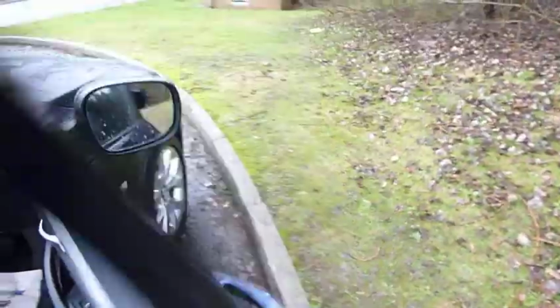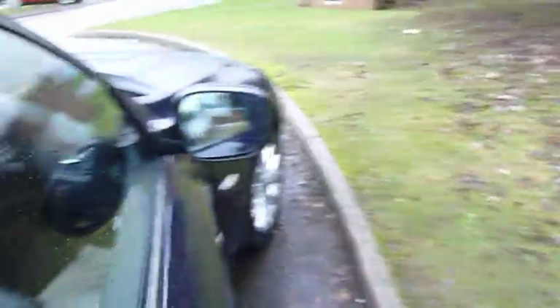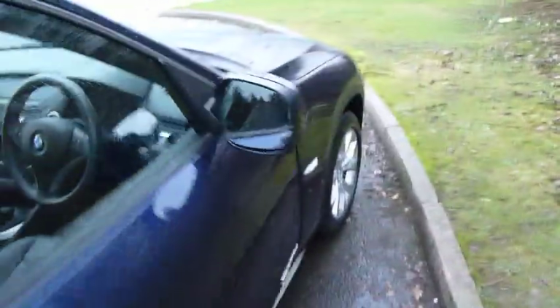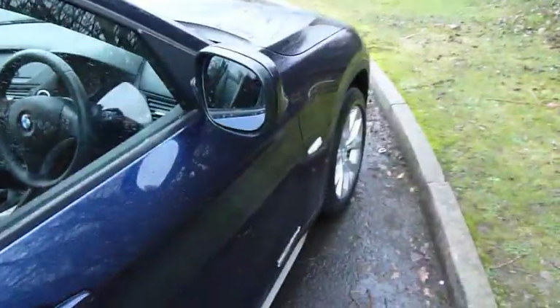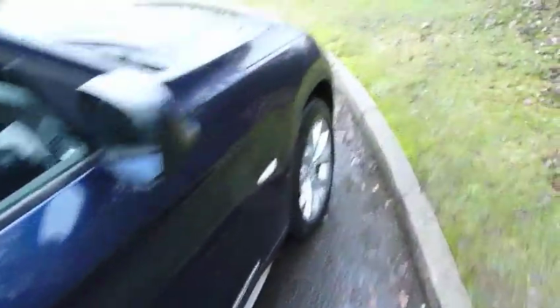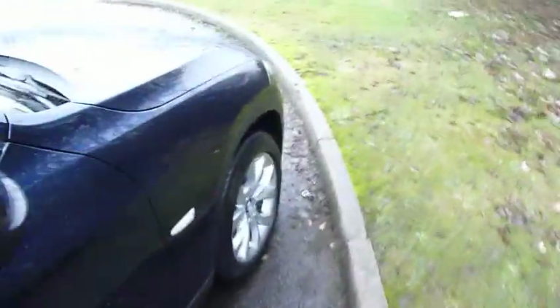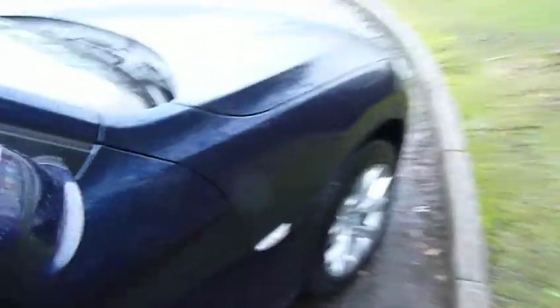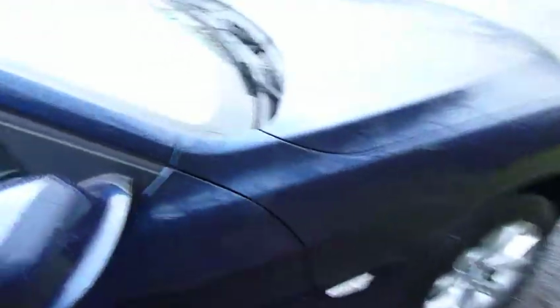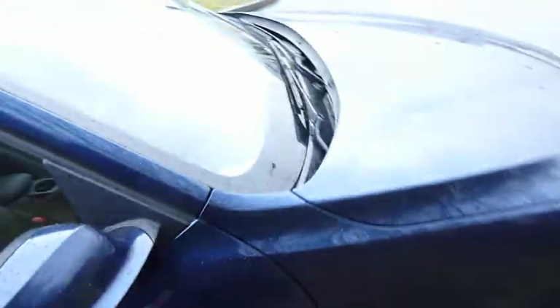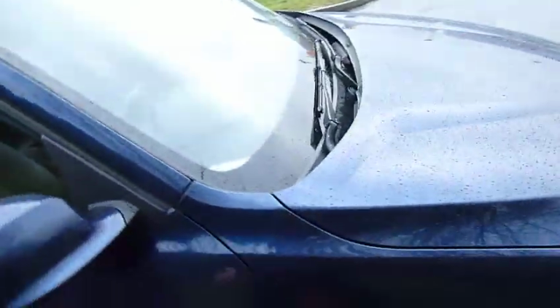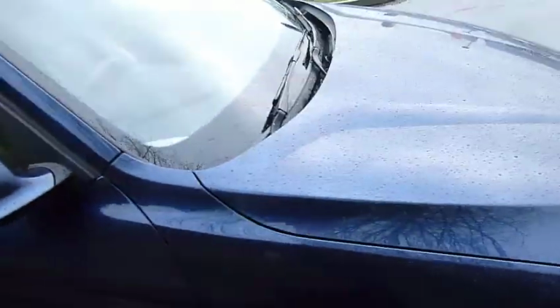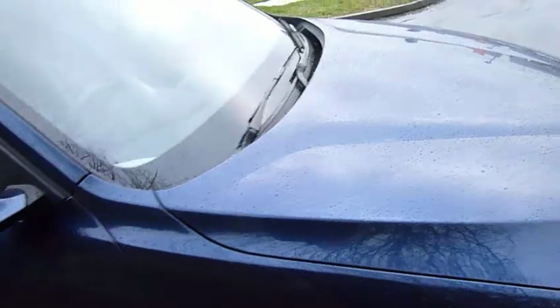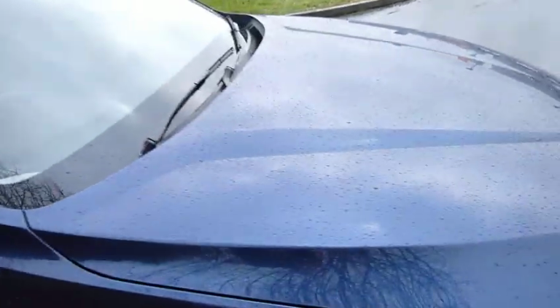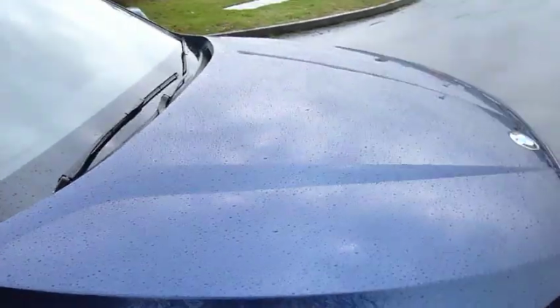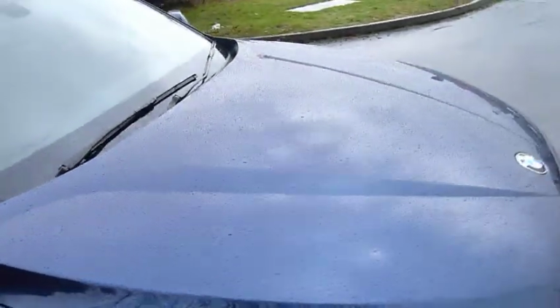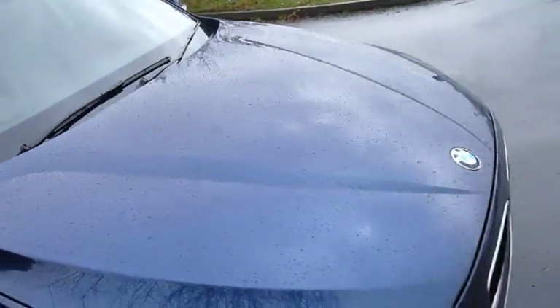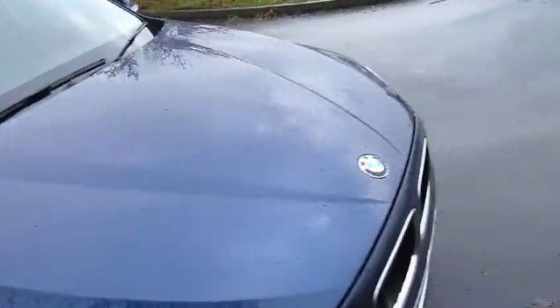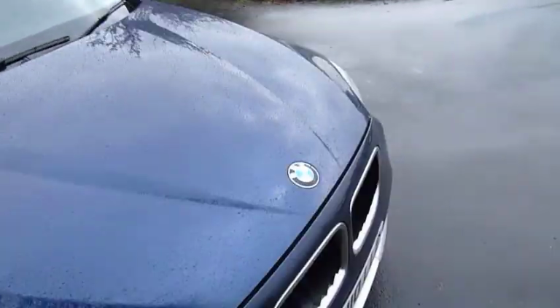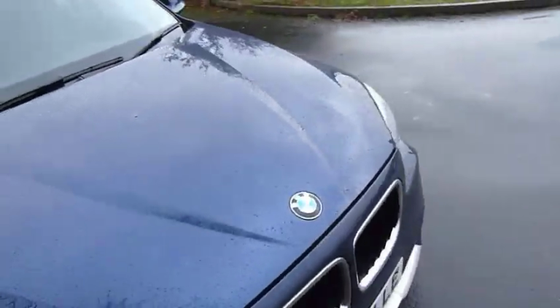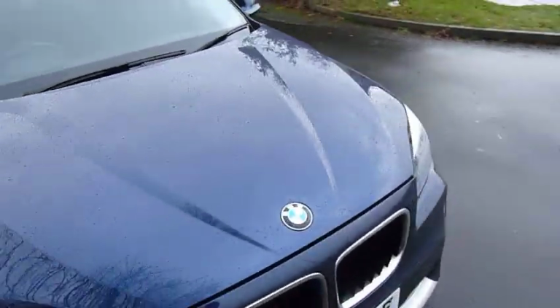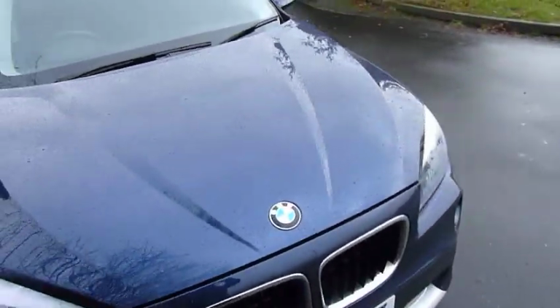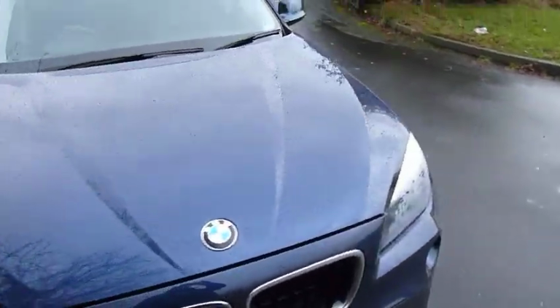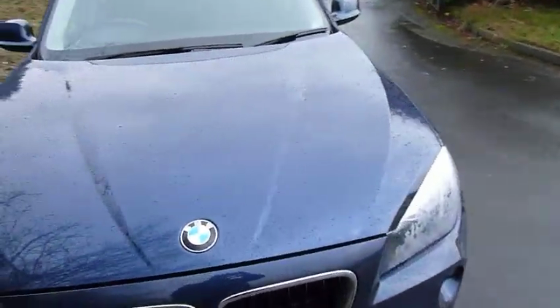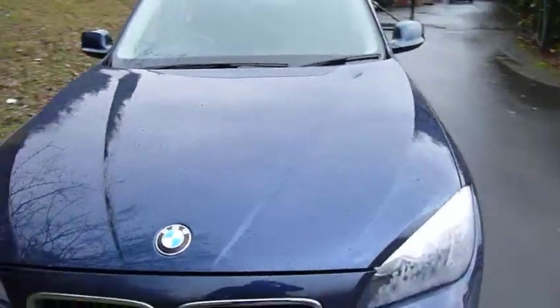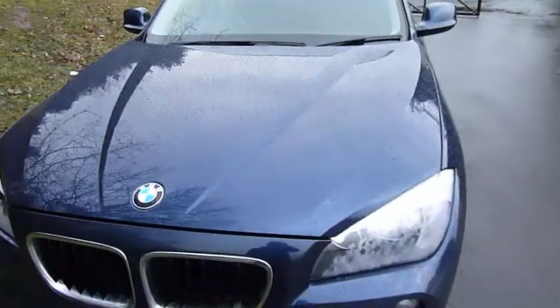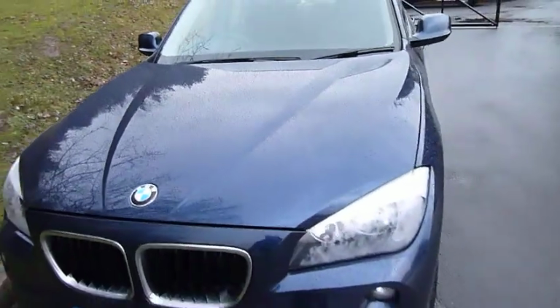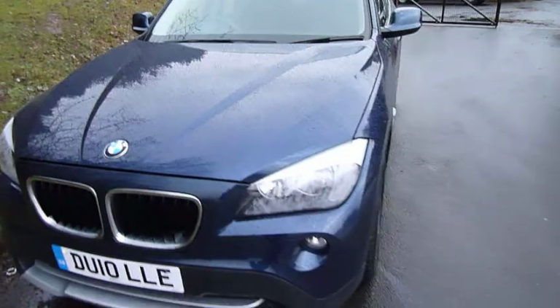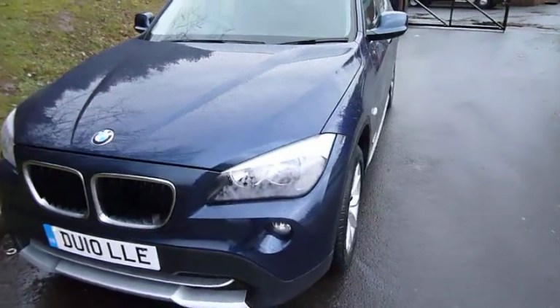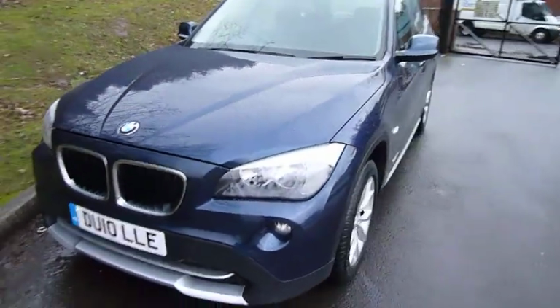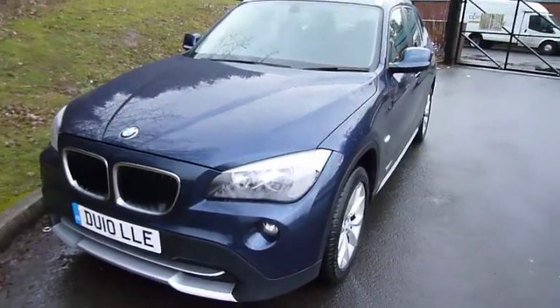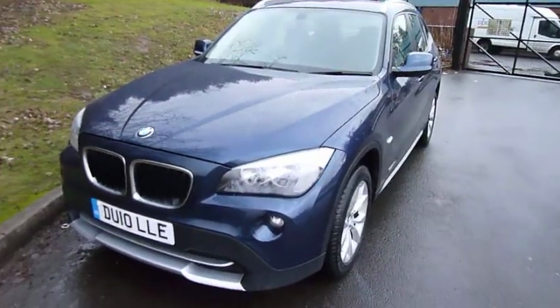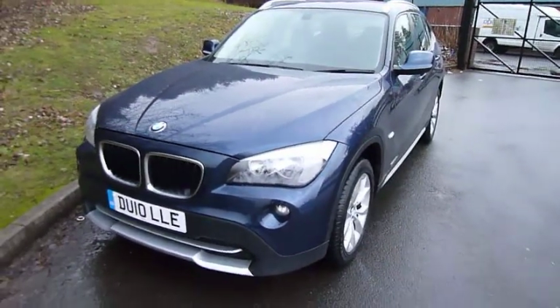This car's done just under 47,000 miles. Really nice condition, lovely to drive, and looks absolutely stunning.